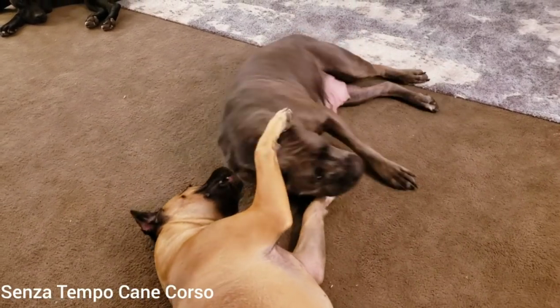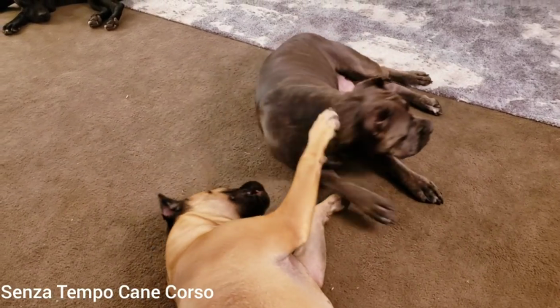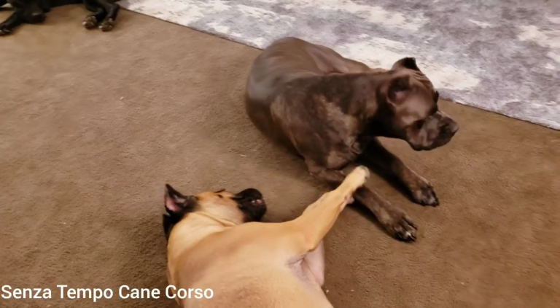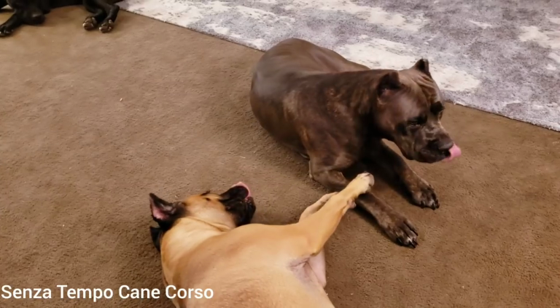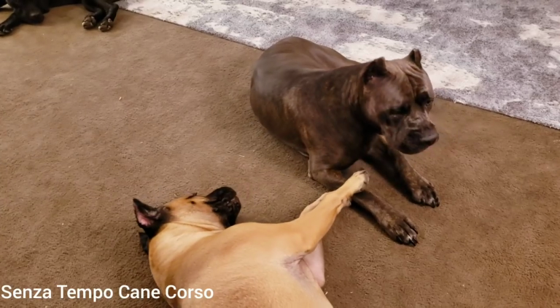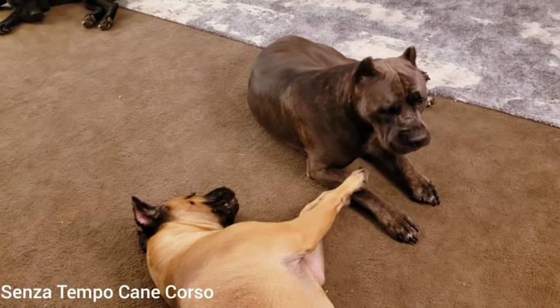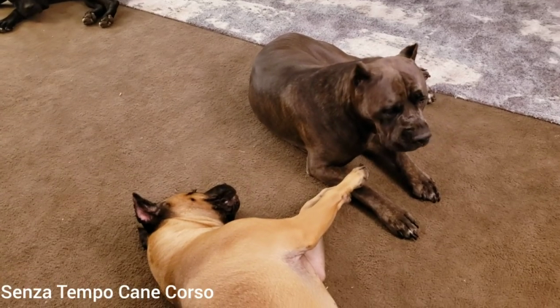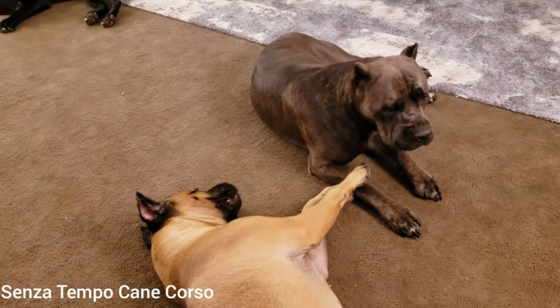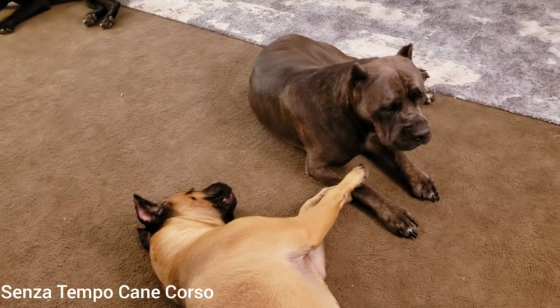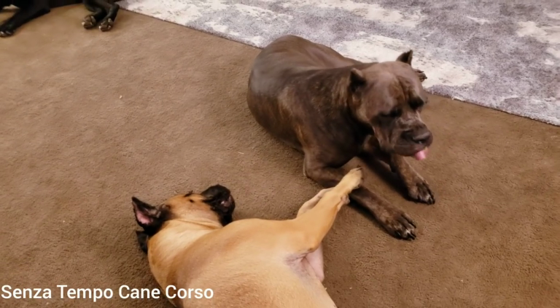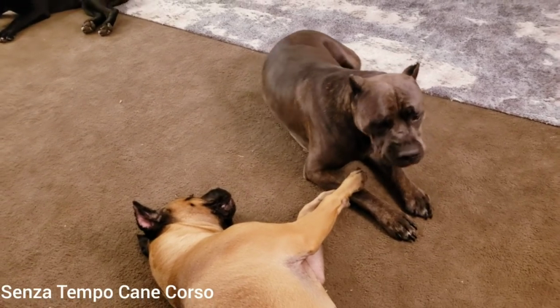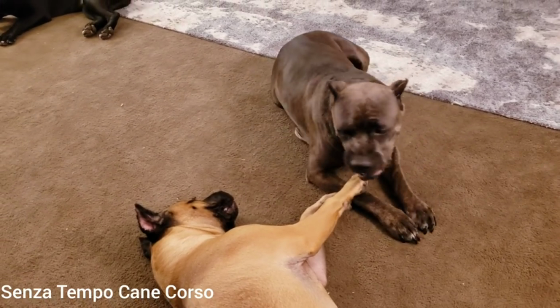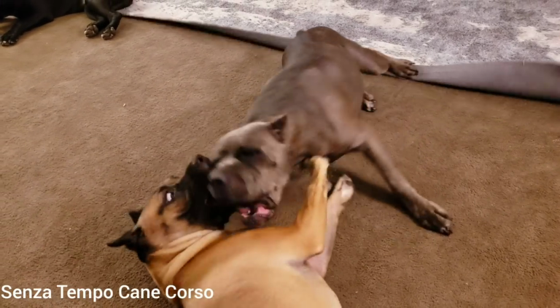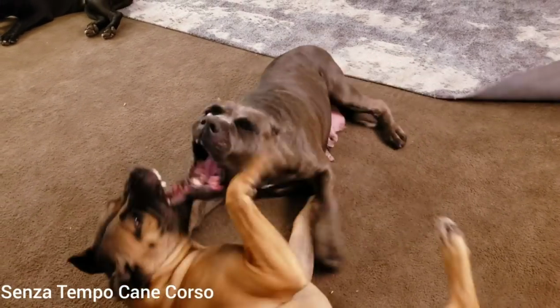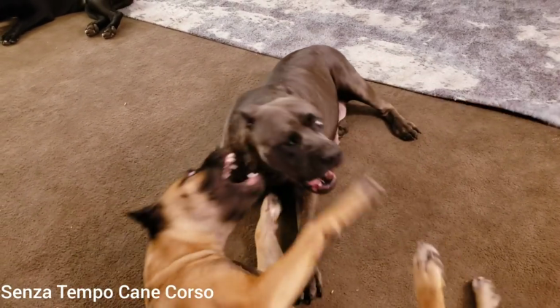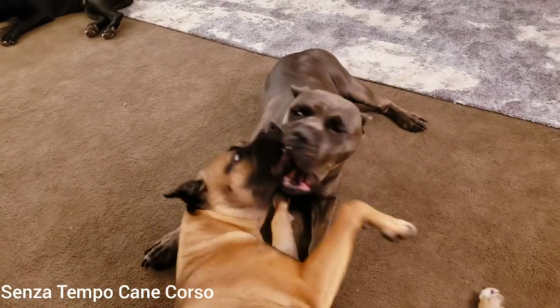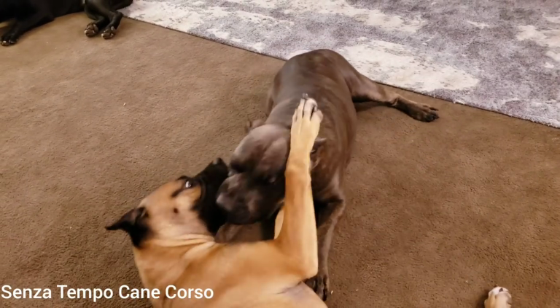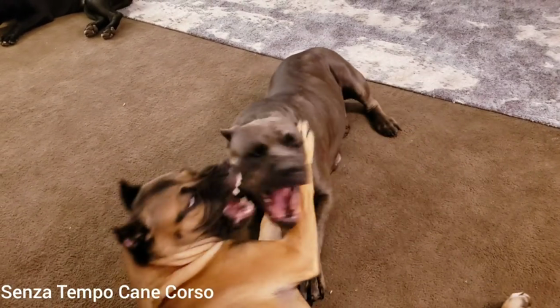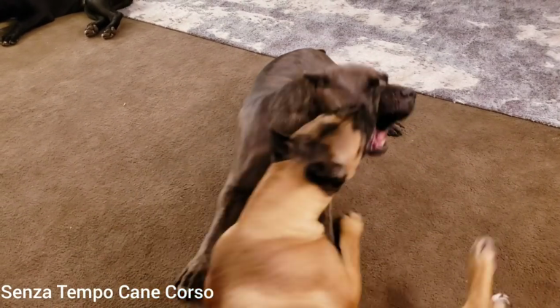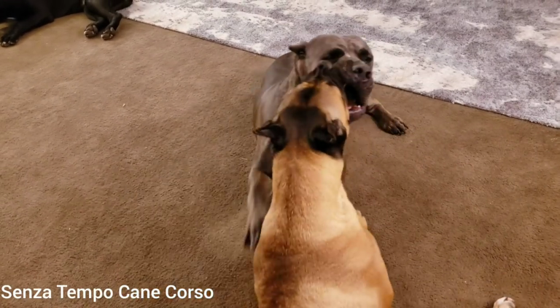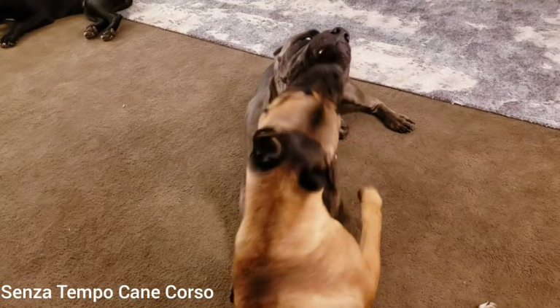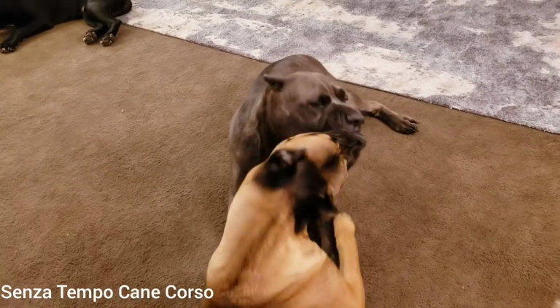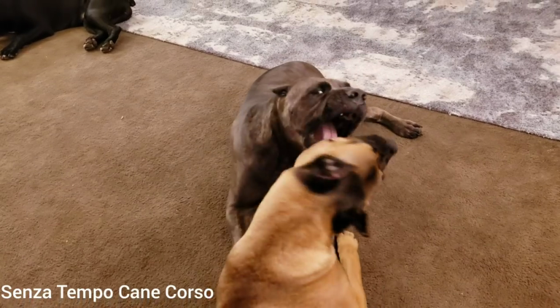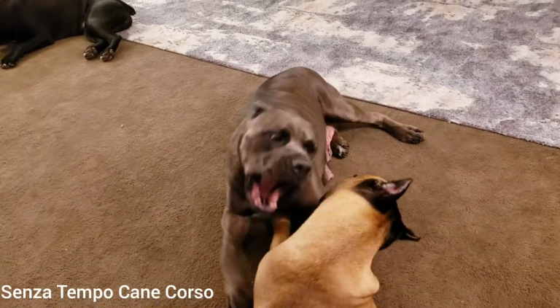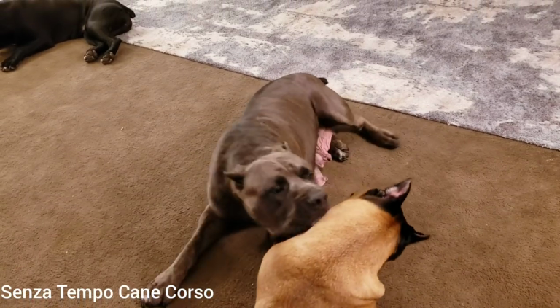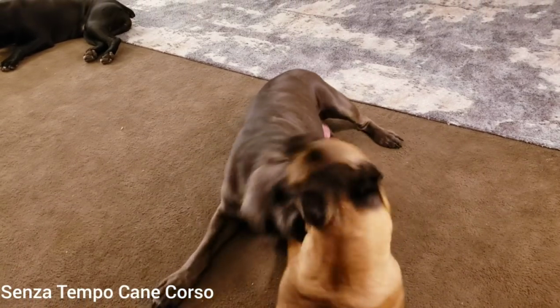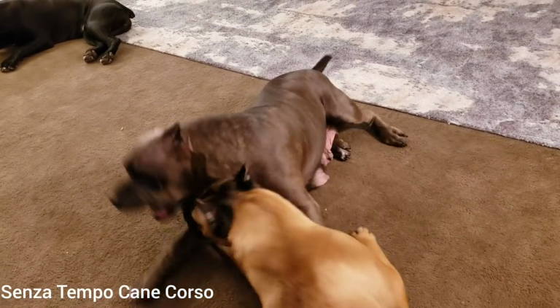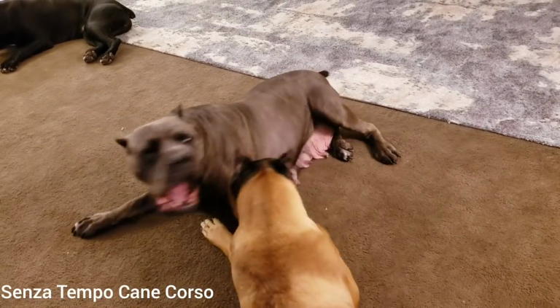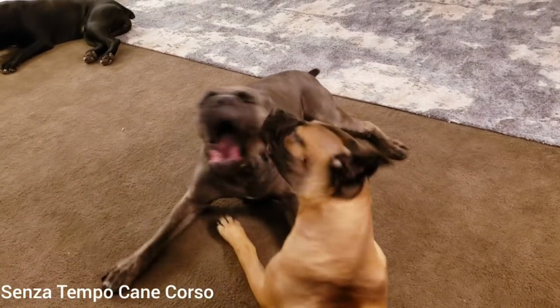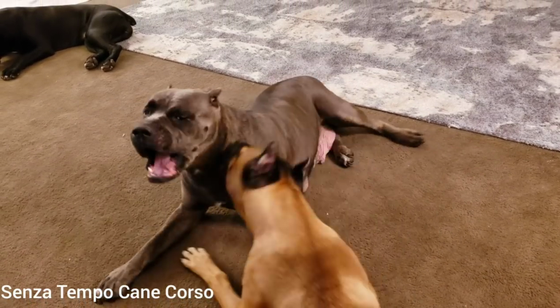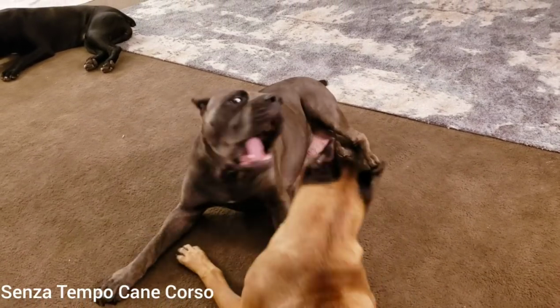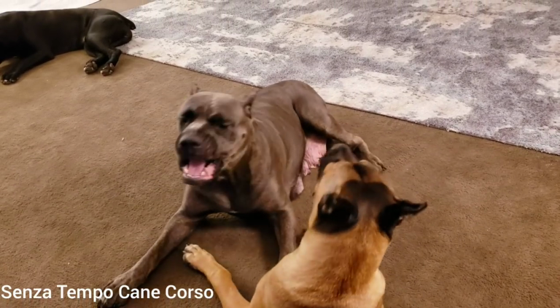So the puppy is staying overnight at the vet hospital, and hopefully he's going to pull through. We don't know yet, but hopefully he does.